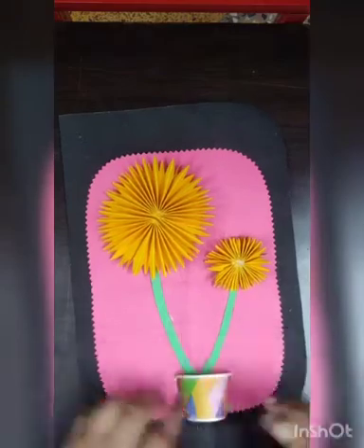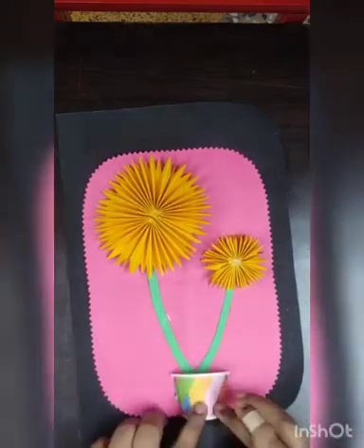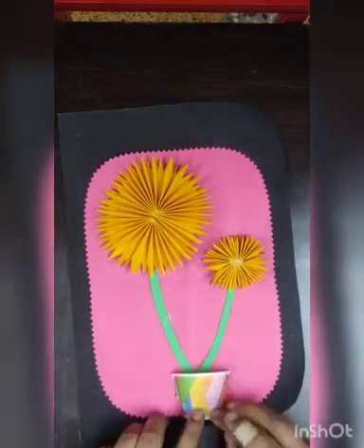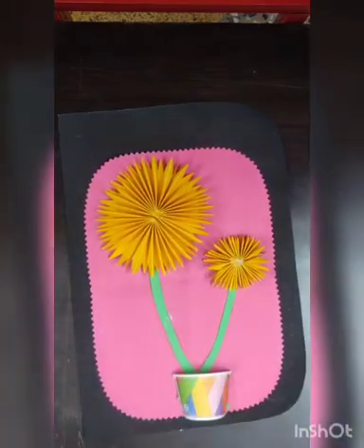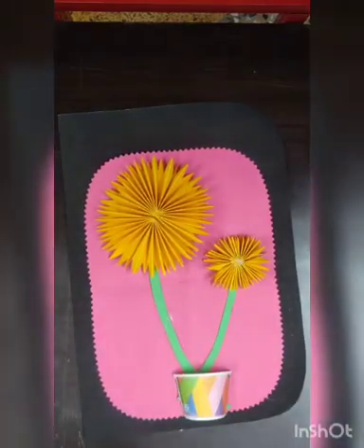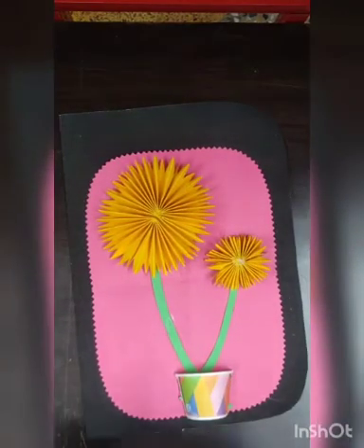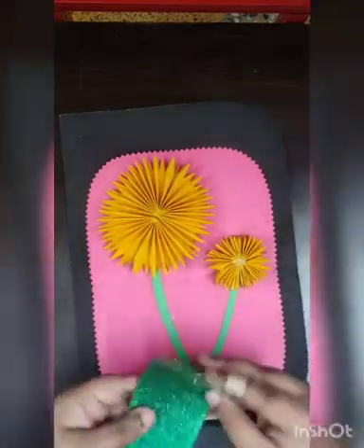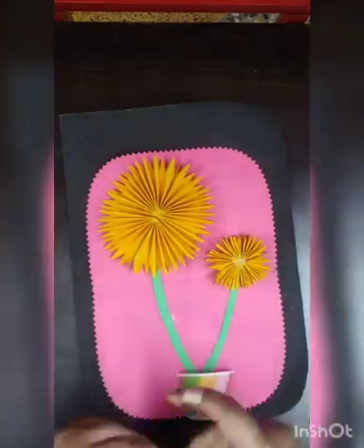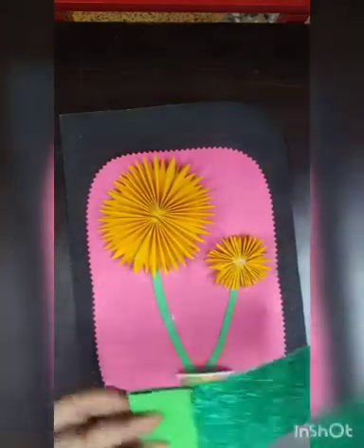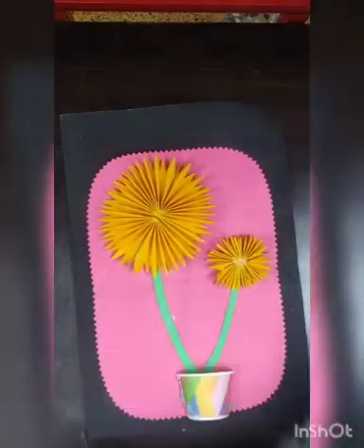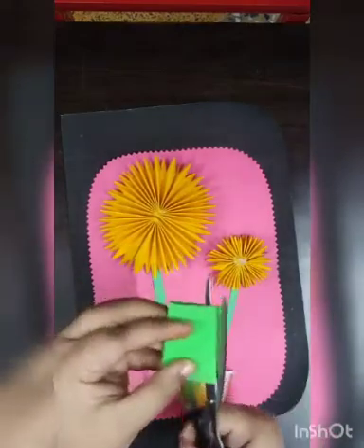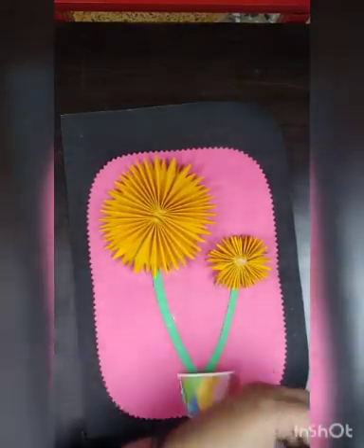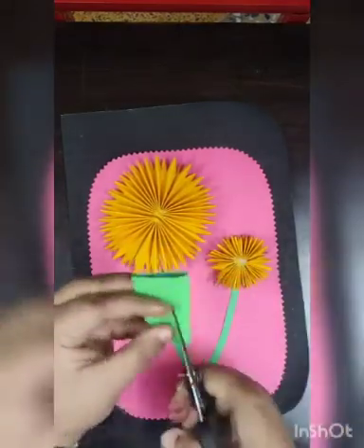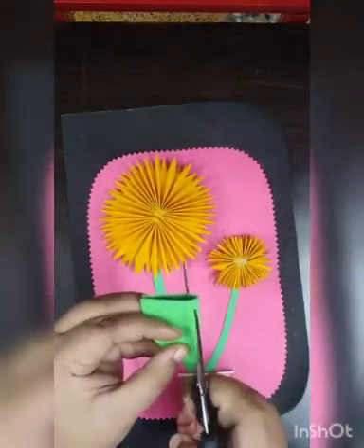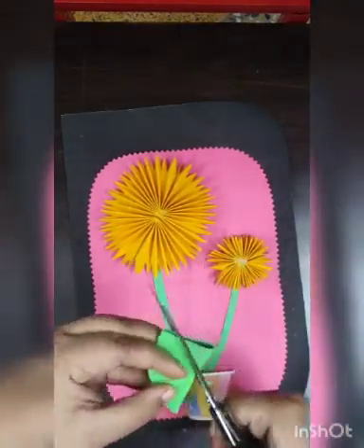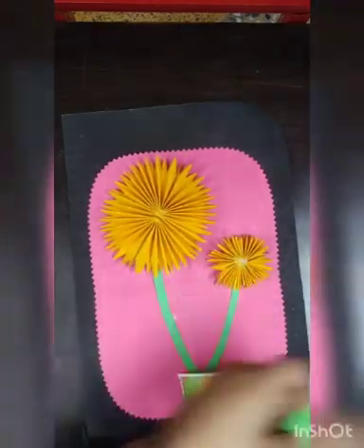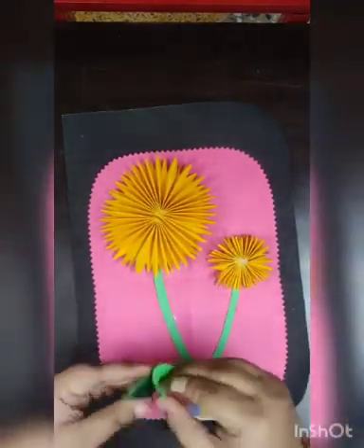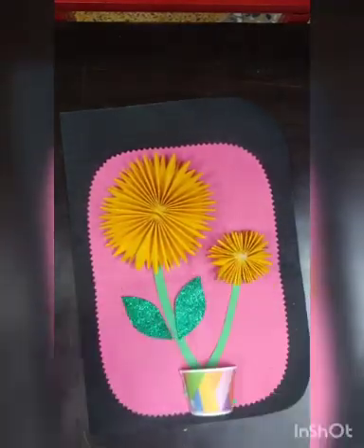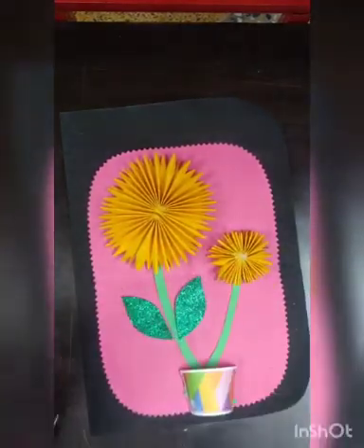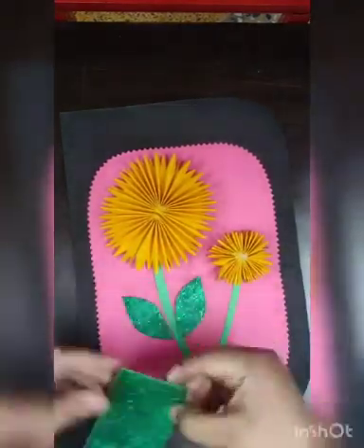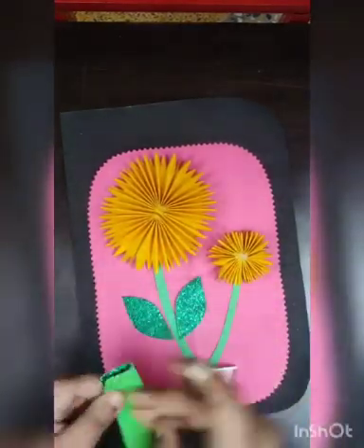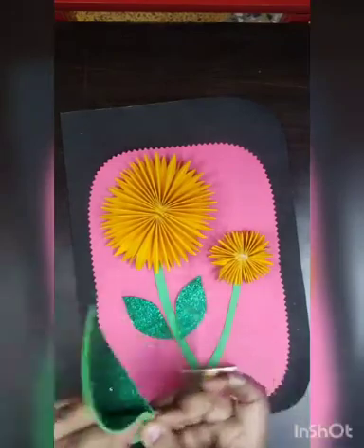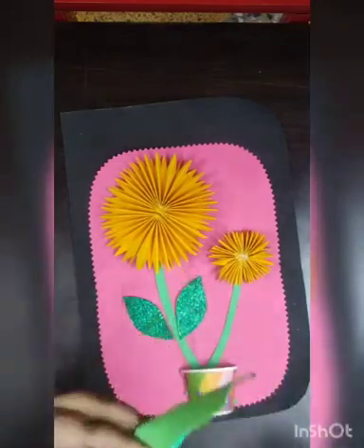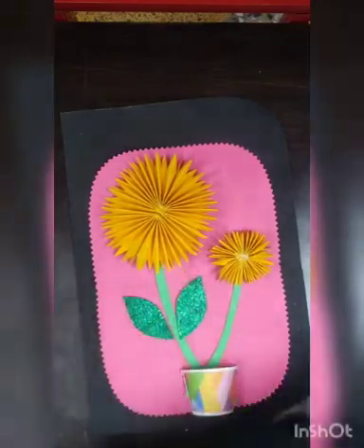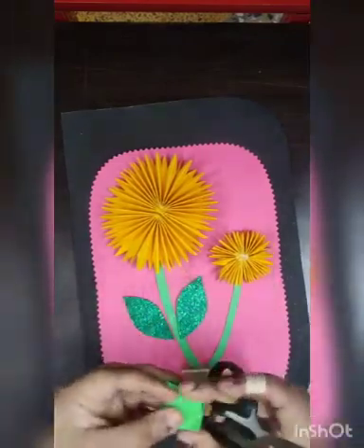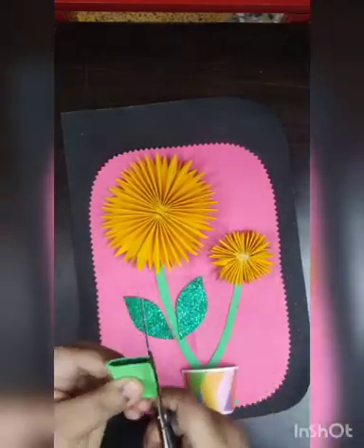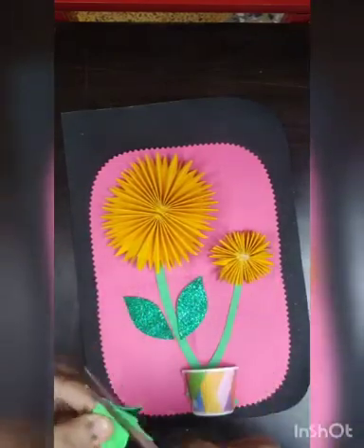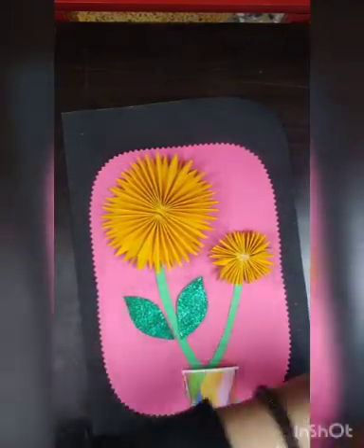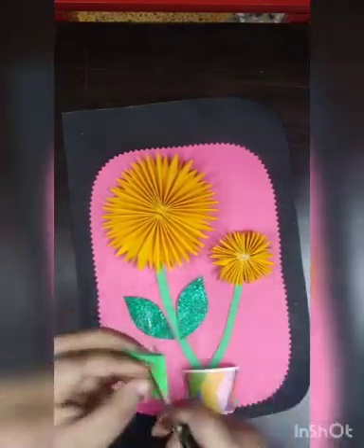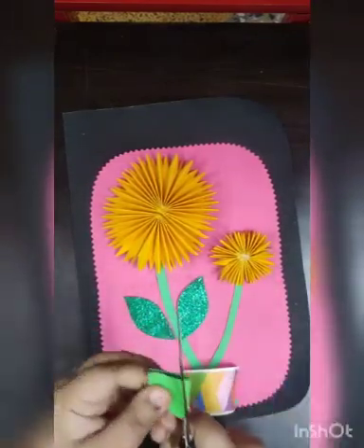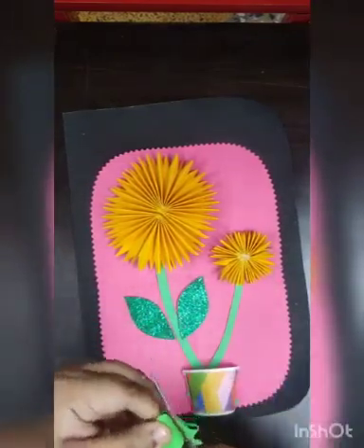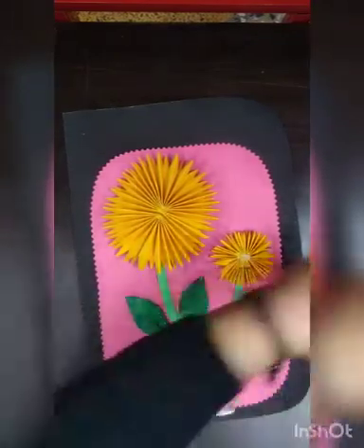Here I have a very small piece of green glitter sheet. With that I need to cut two beads for the big flower and two leaves for the small flower, and I will paste those also.